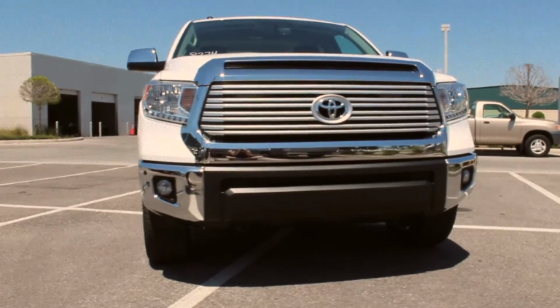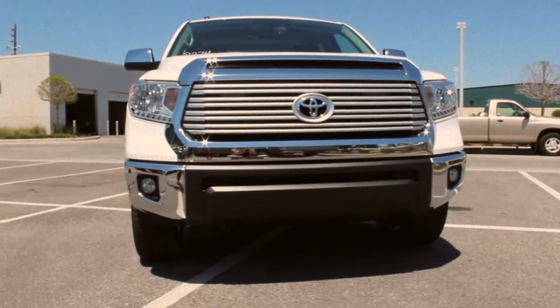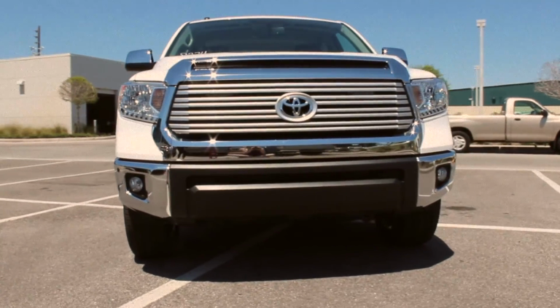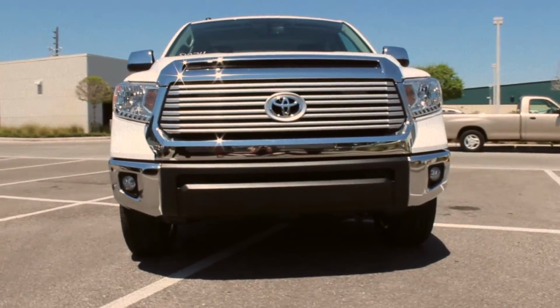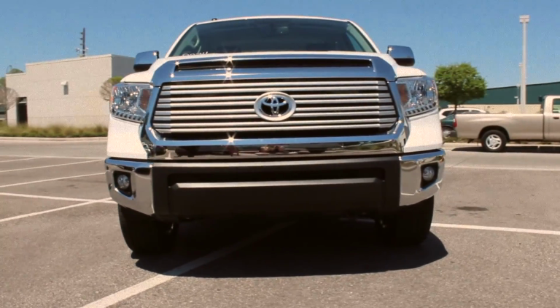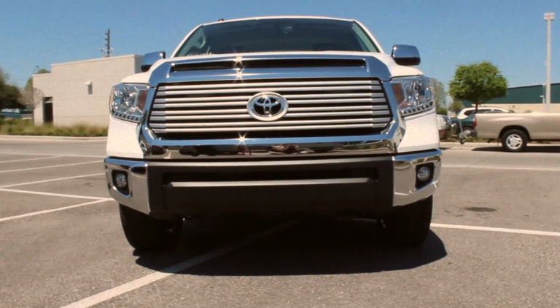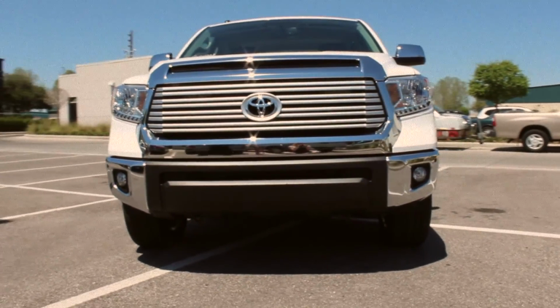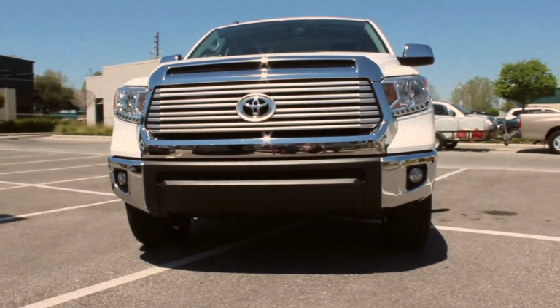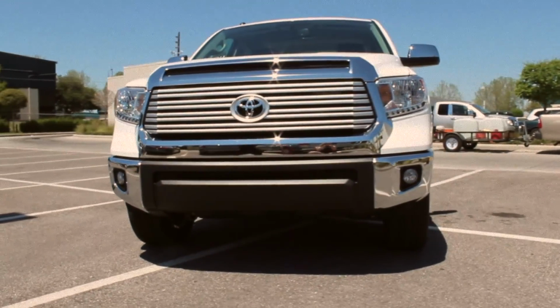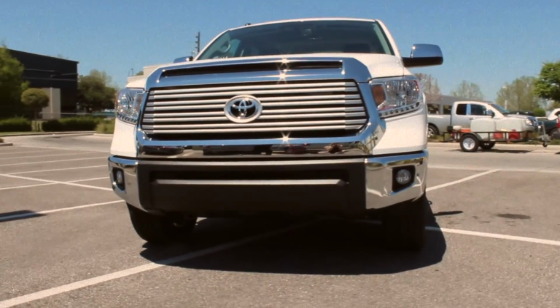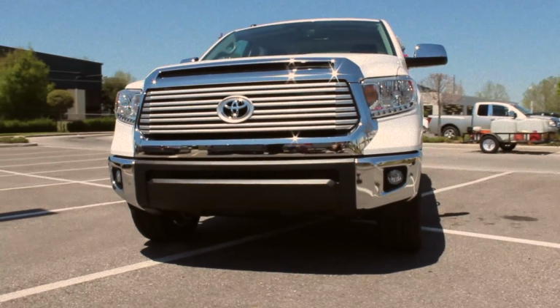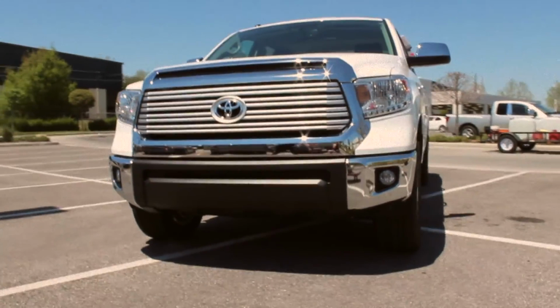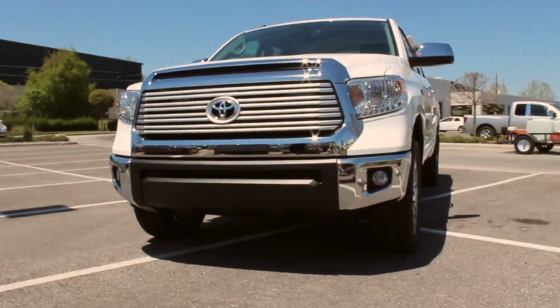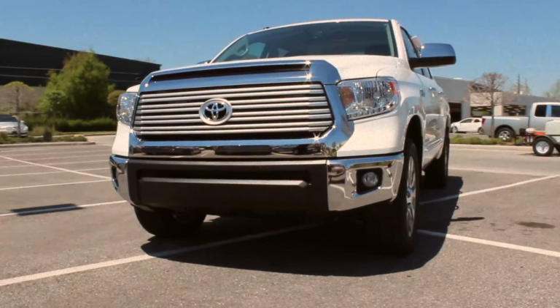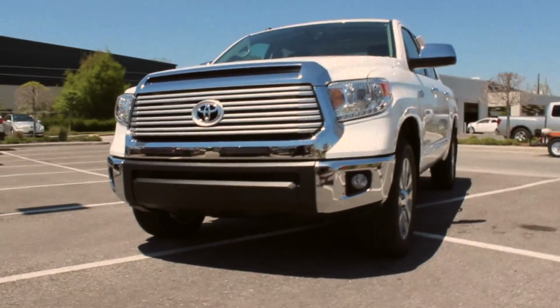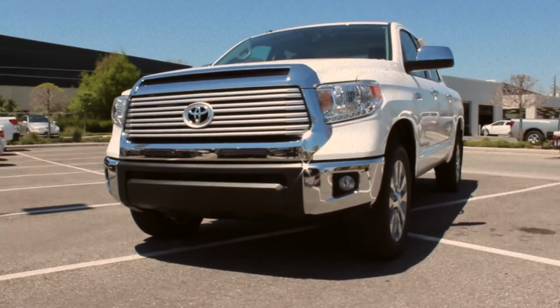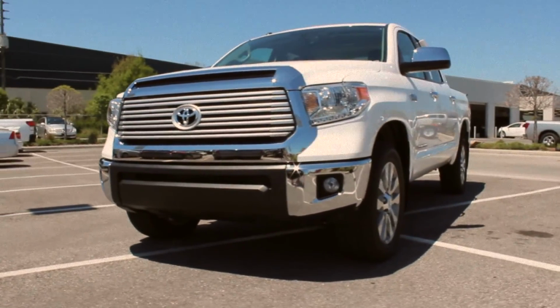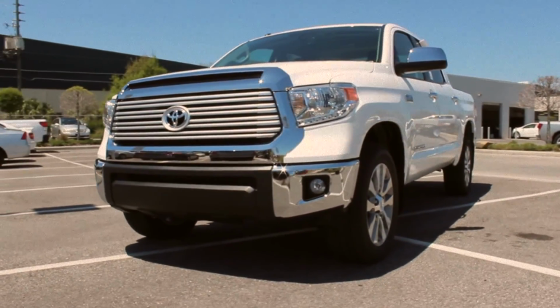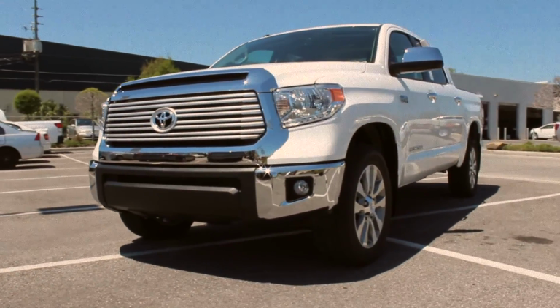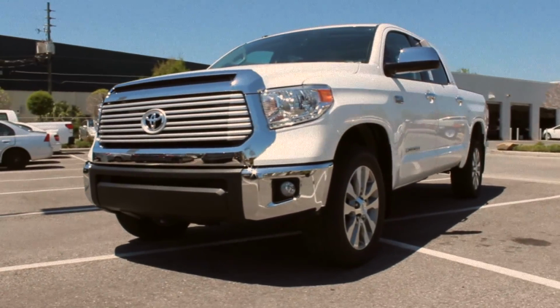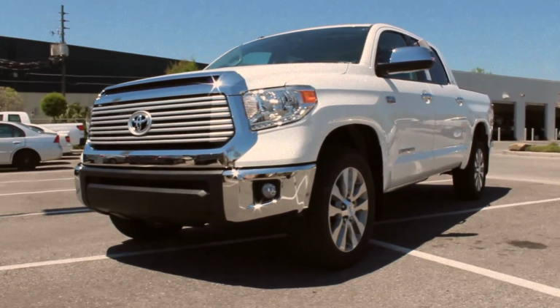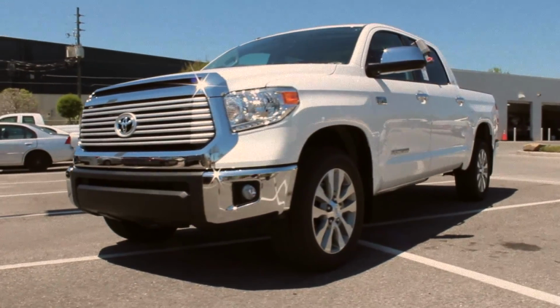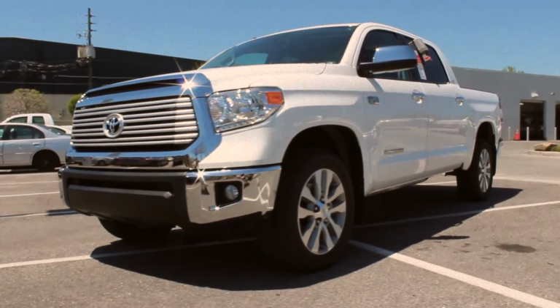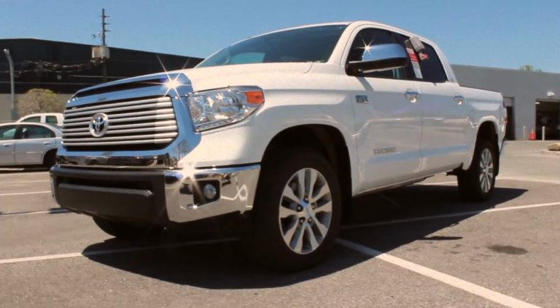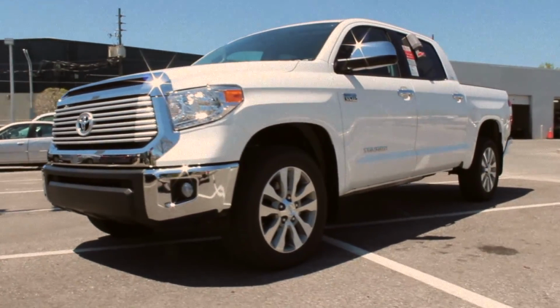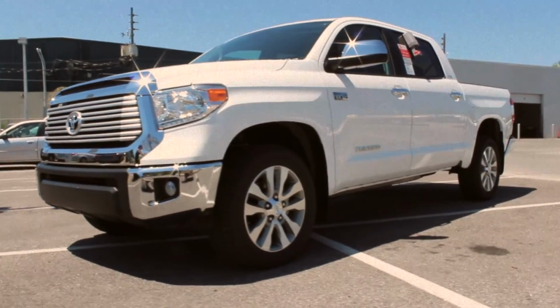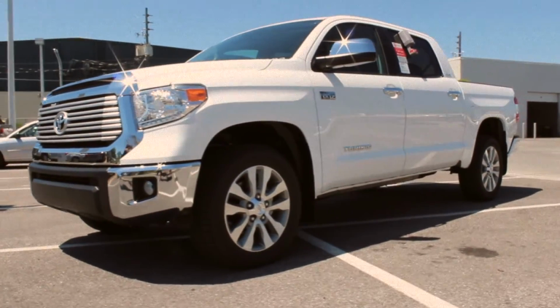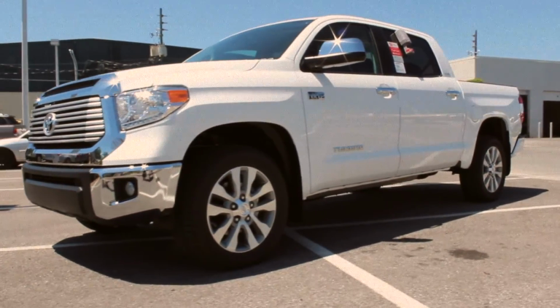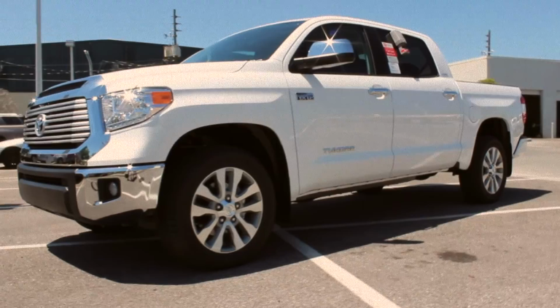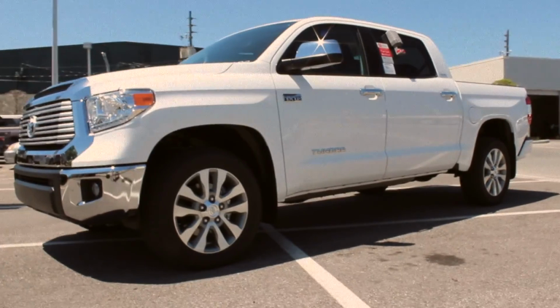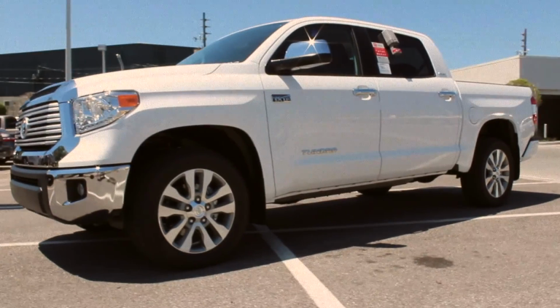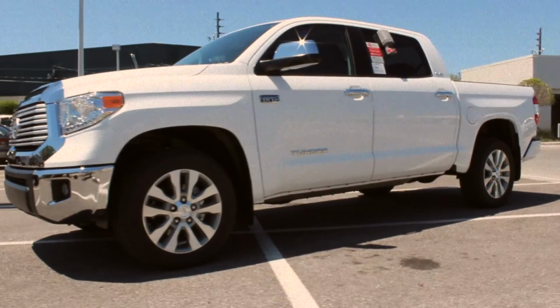When you're in the market for a truck, performance and capabilities are some of the most important features that you shop for. Luckily, the 2016 Toyota Tundra is here to impress, so let's check out what this truck brings to the table.